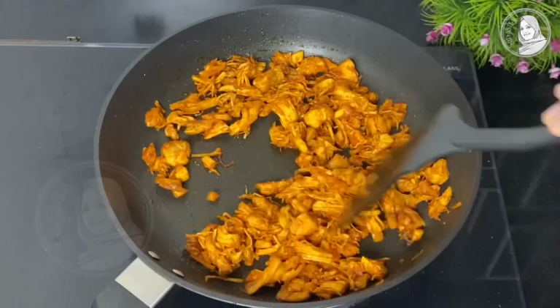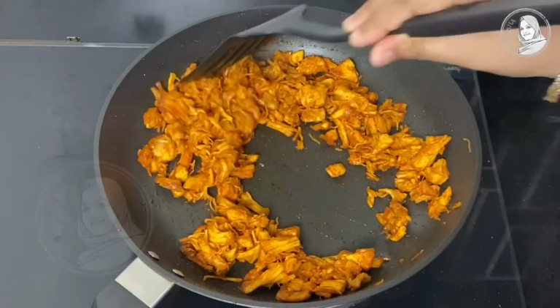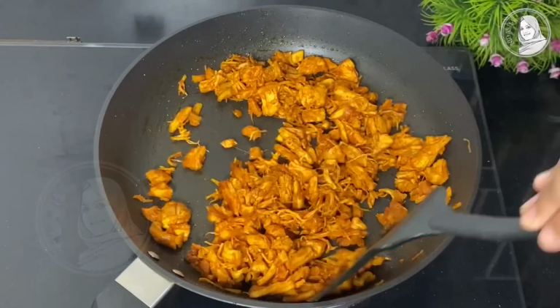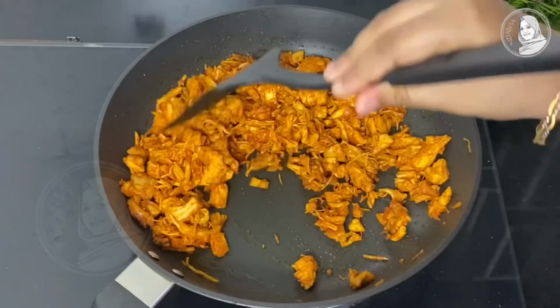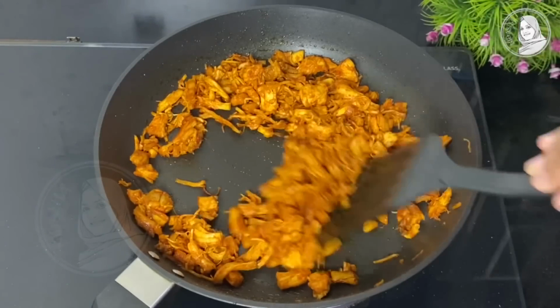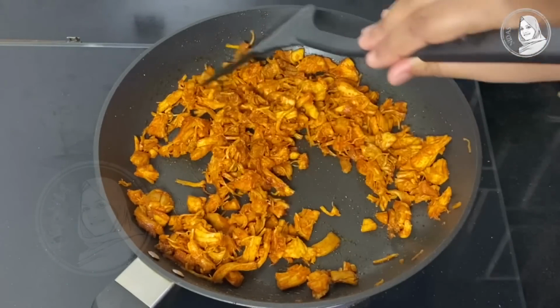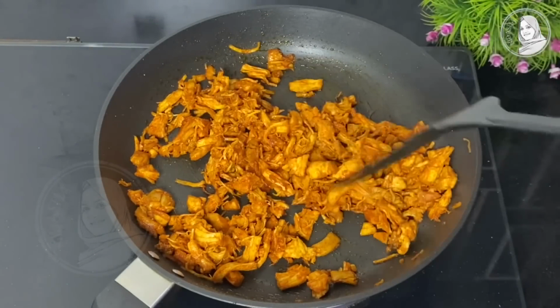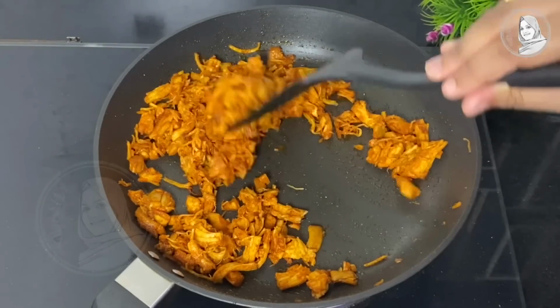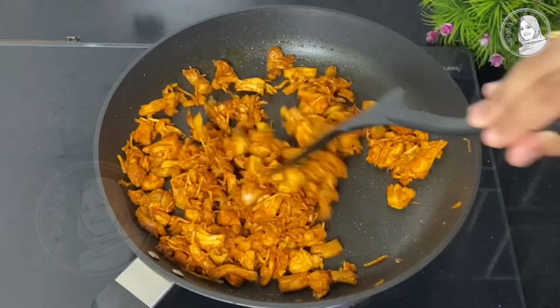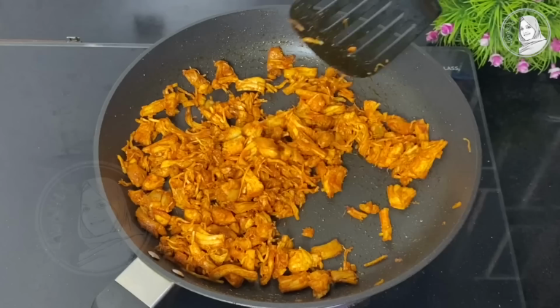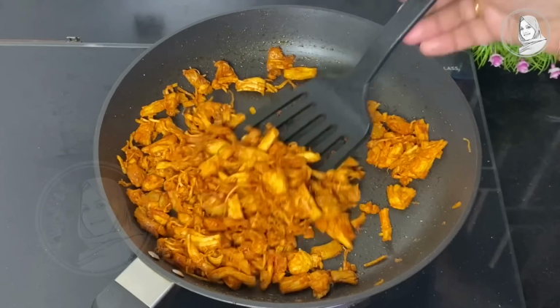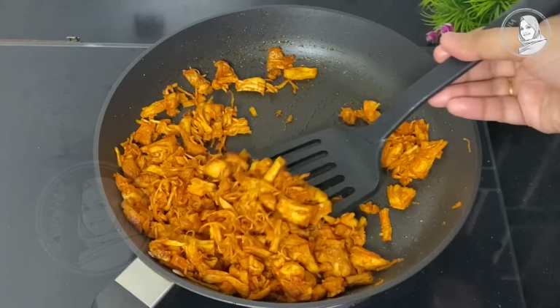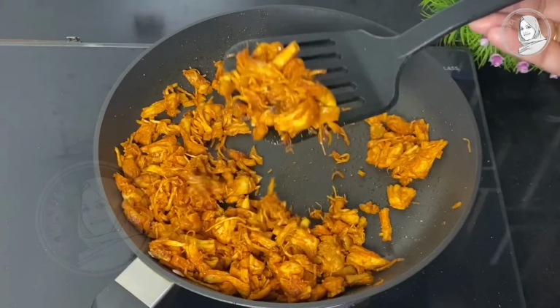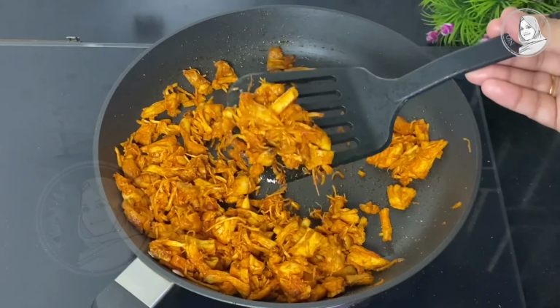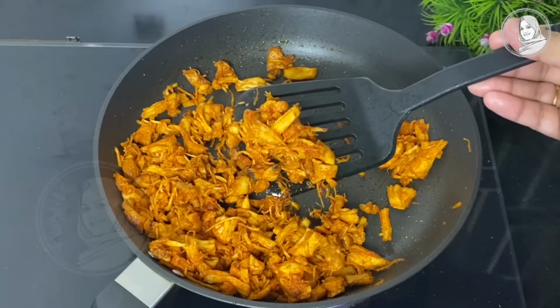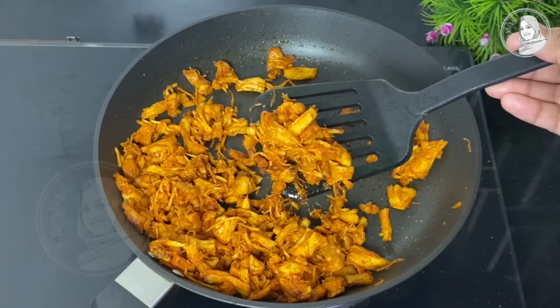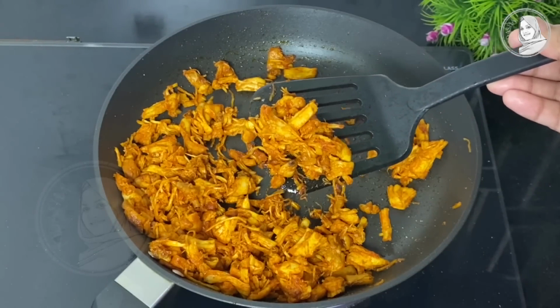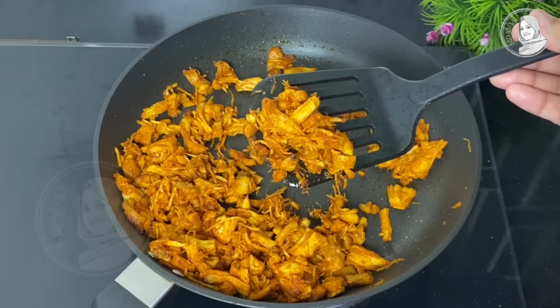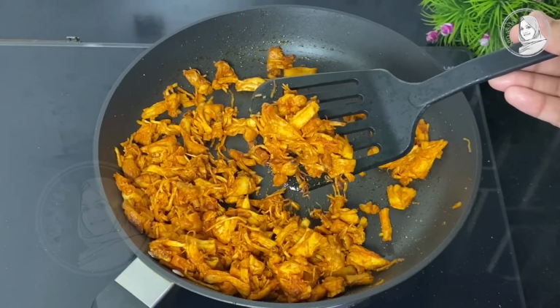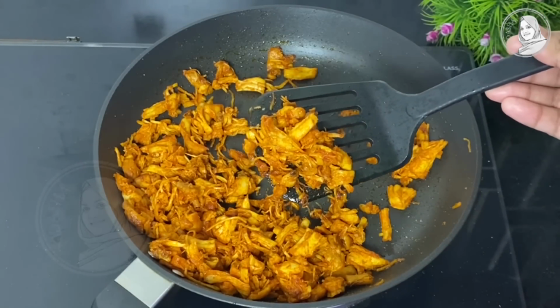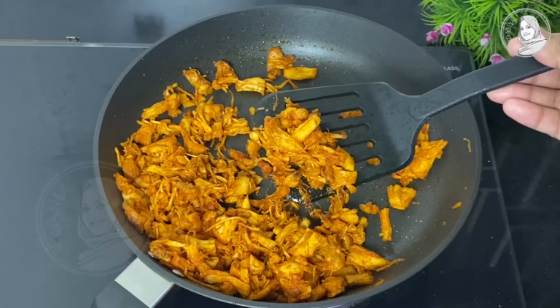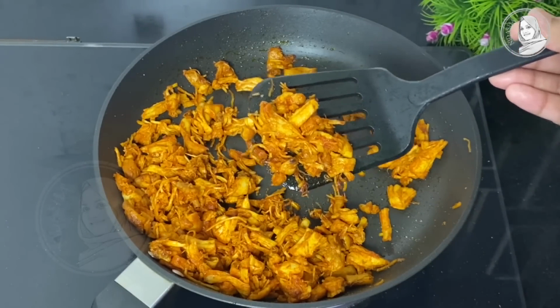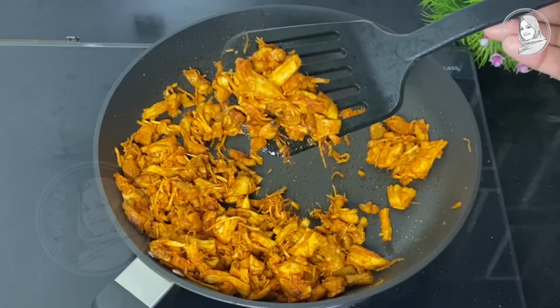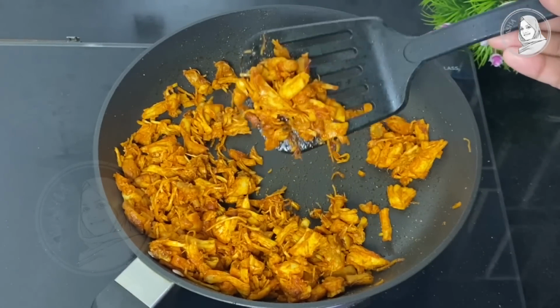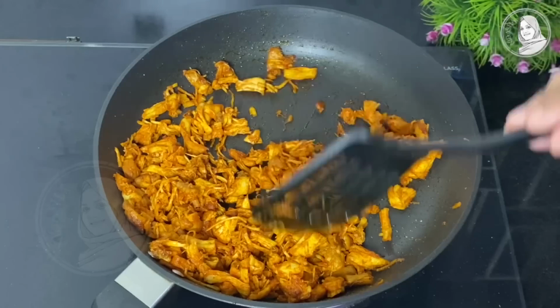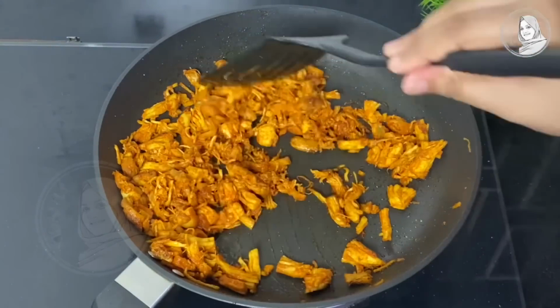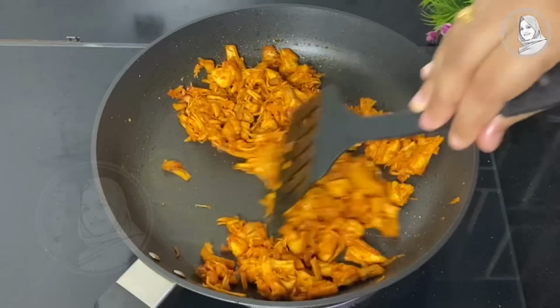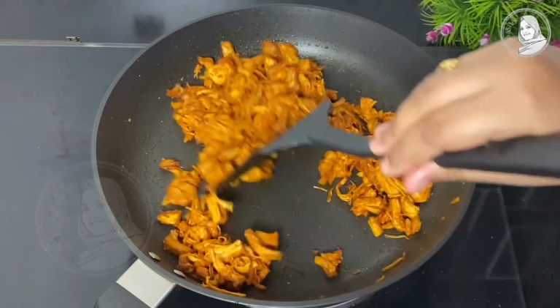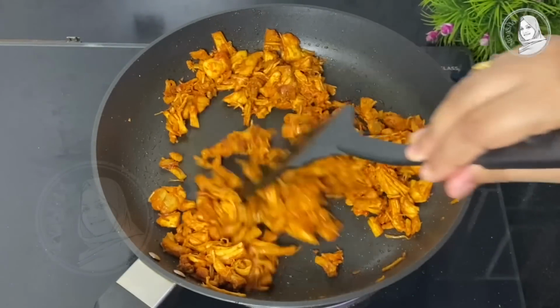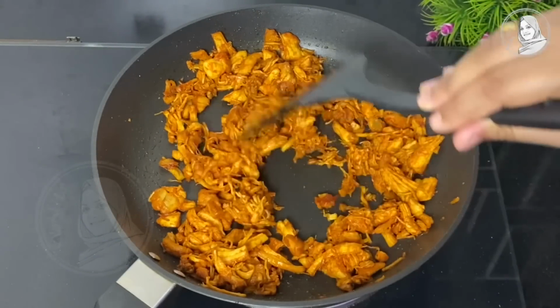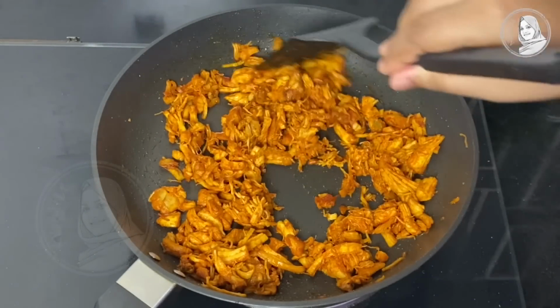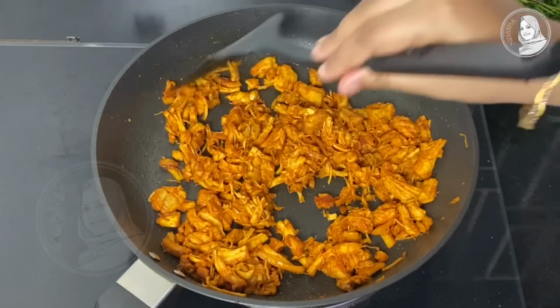Now we have to fry the chicken pieces. It is very simple to fry the chicken pieces.